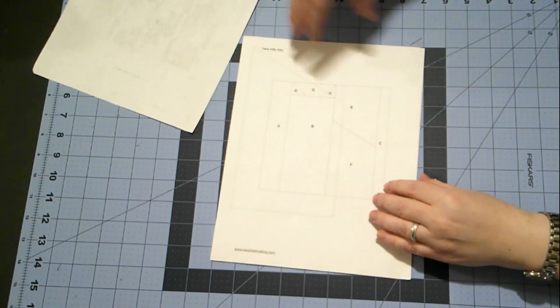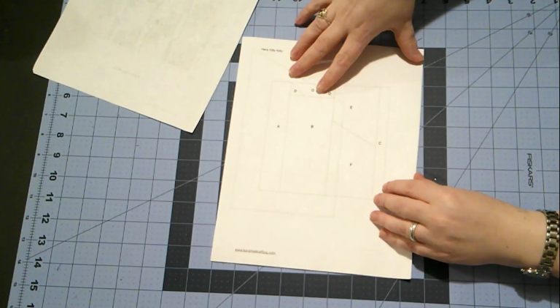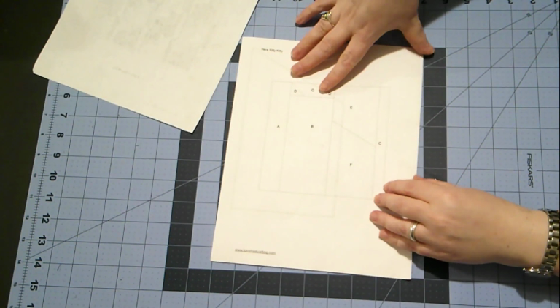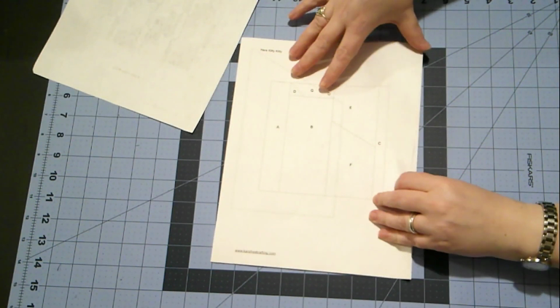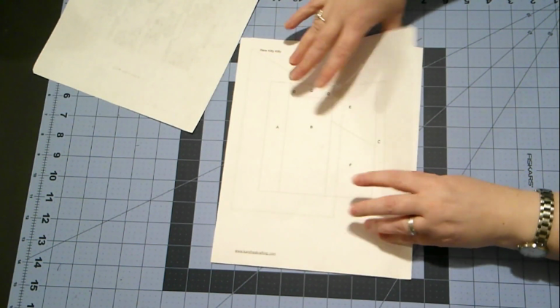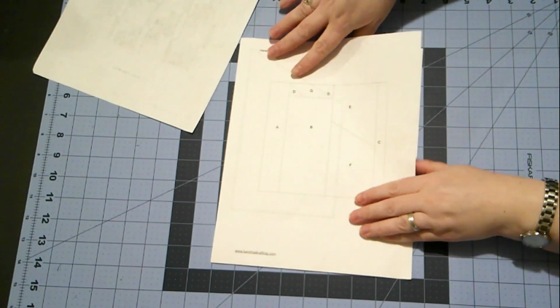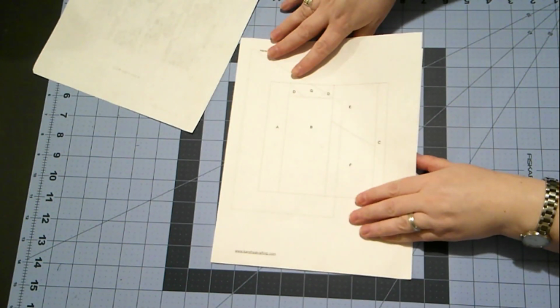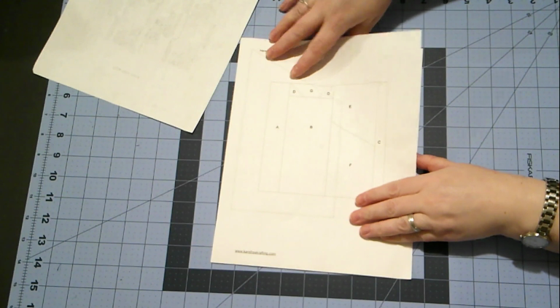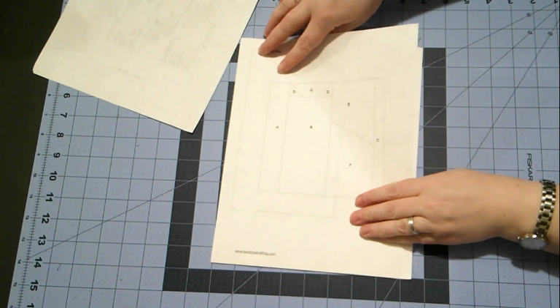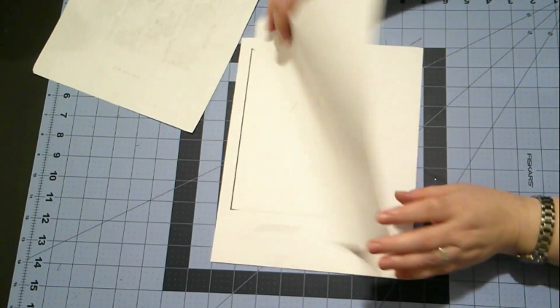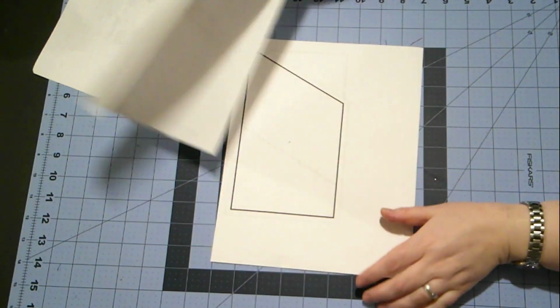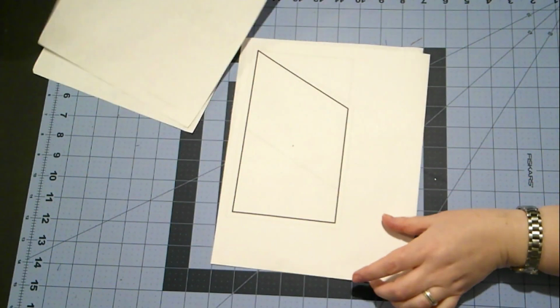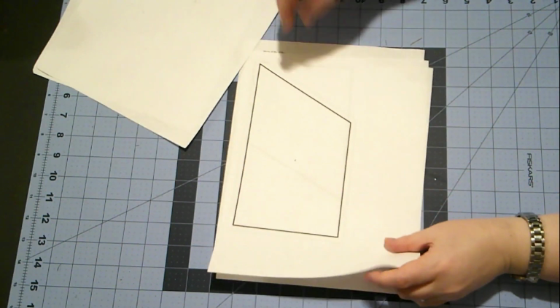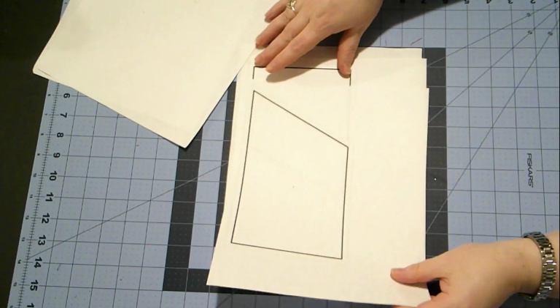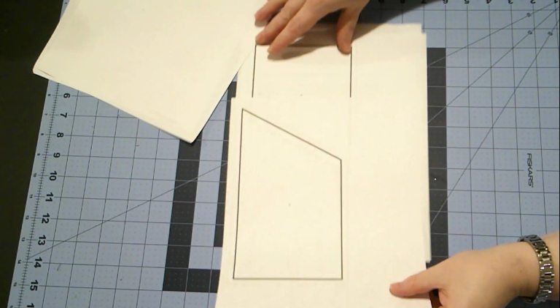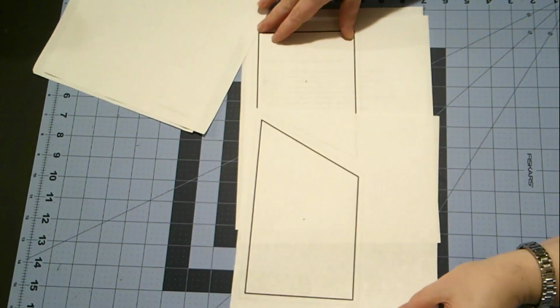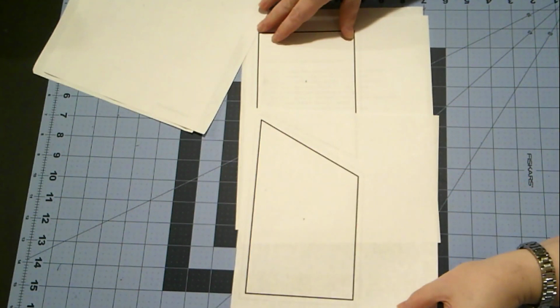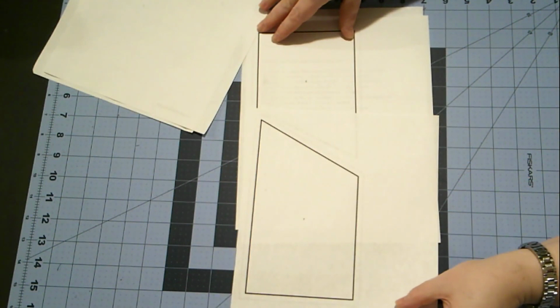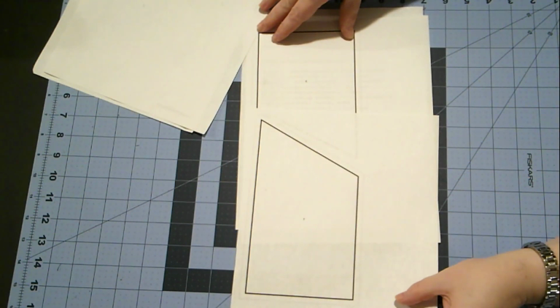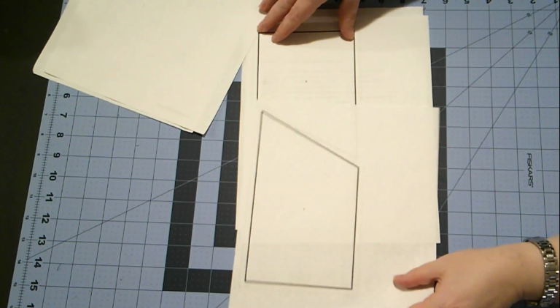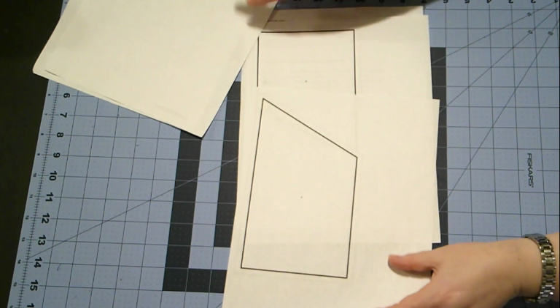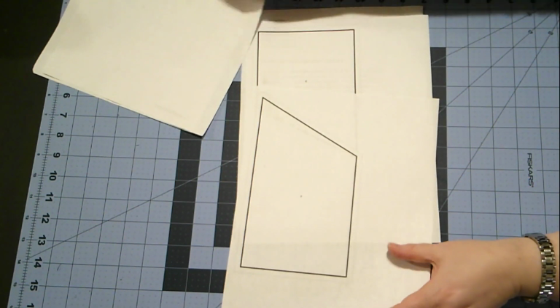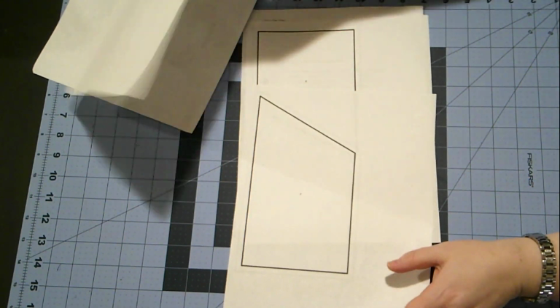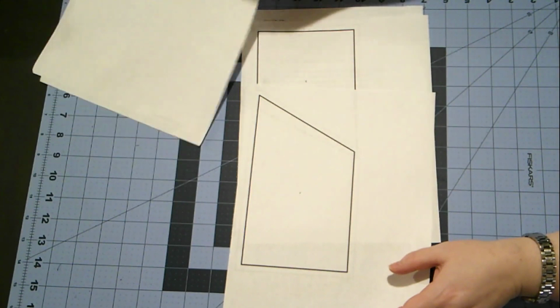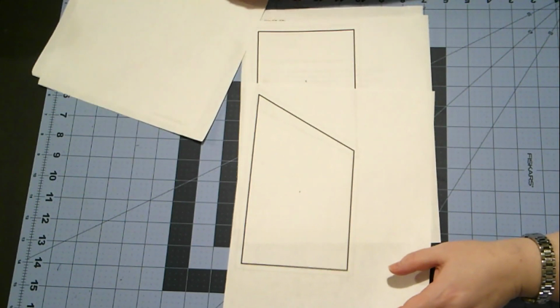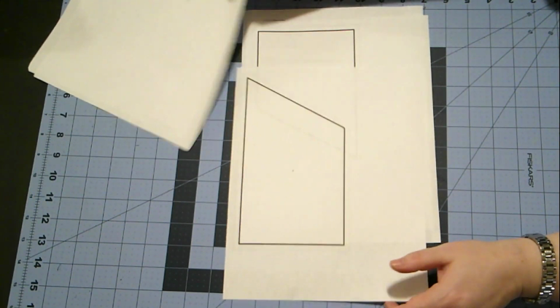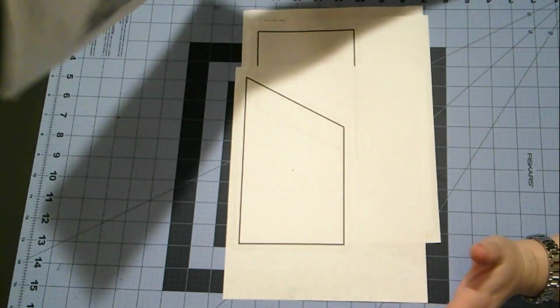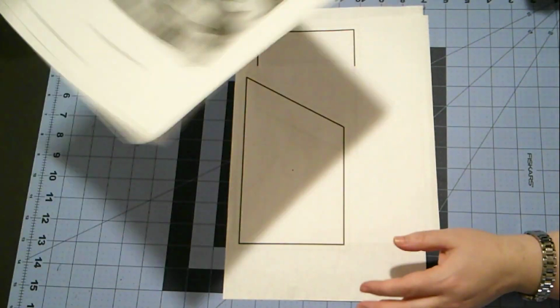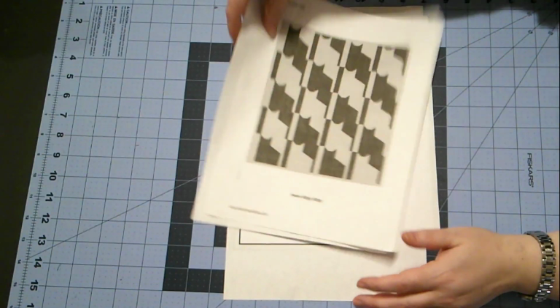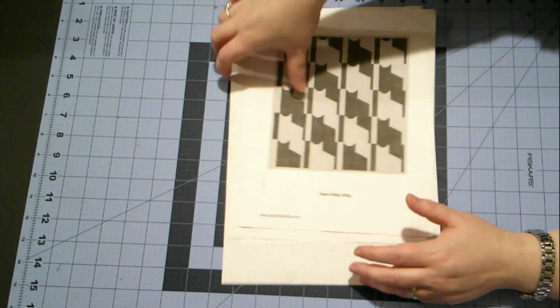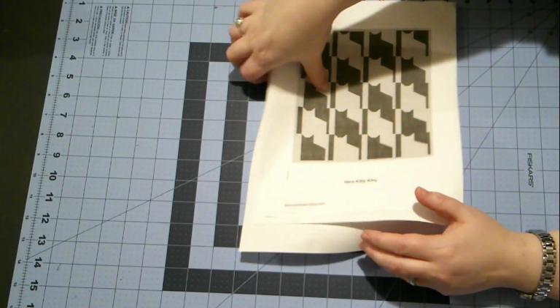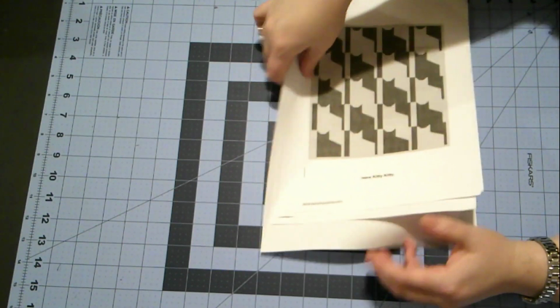You'll have a diagram of what the block looks like, and then there's two templates, and I've already cut those out. There's also a cutting list and some instructions.